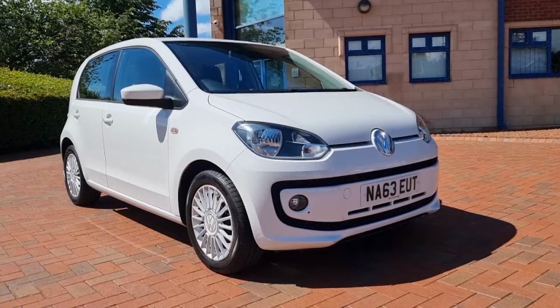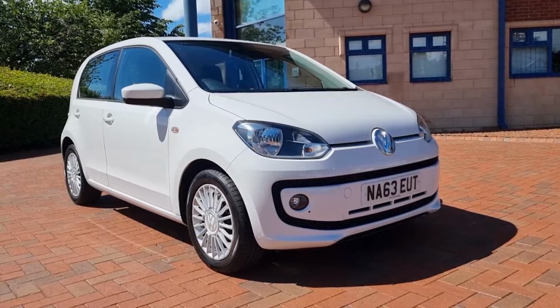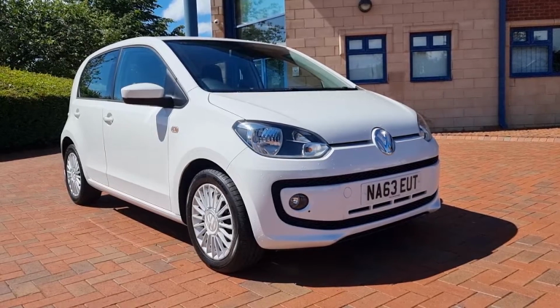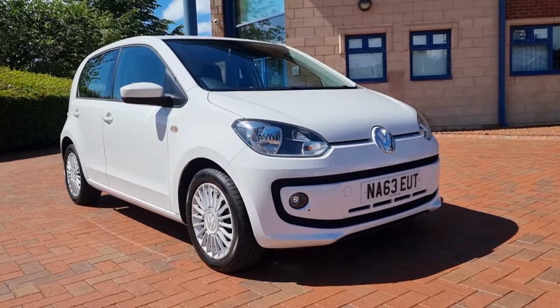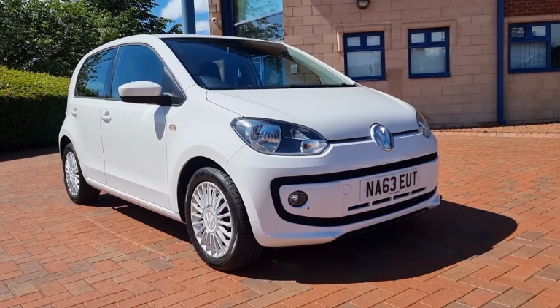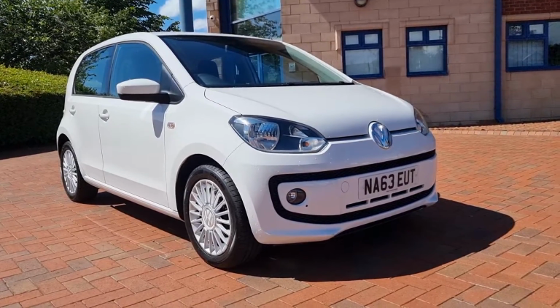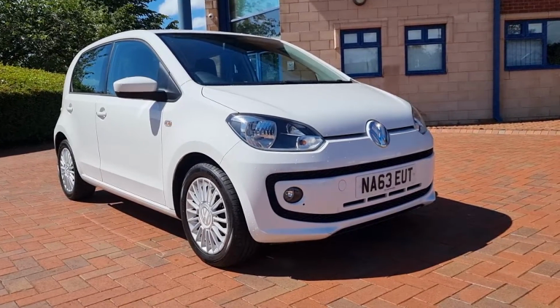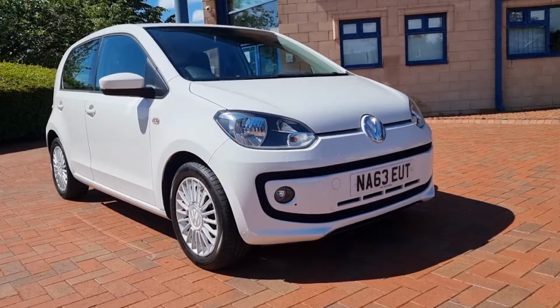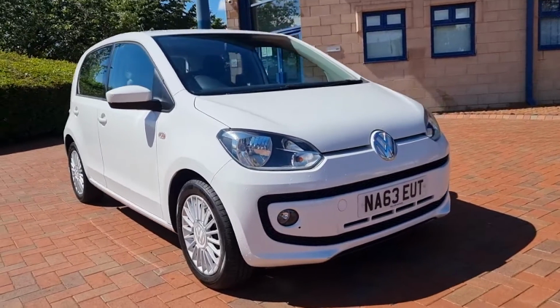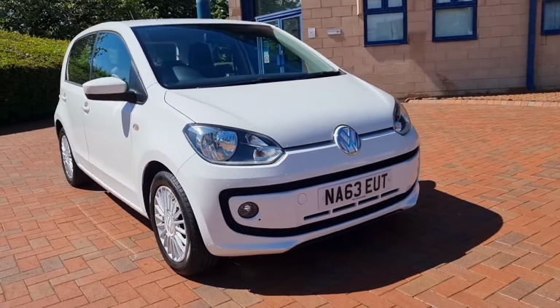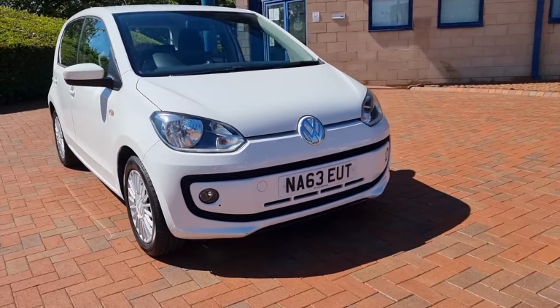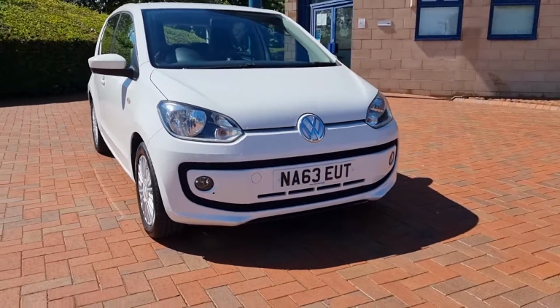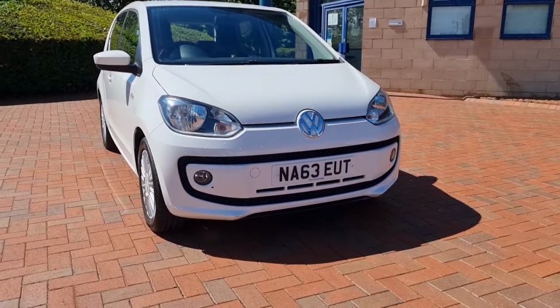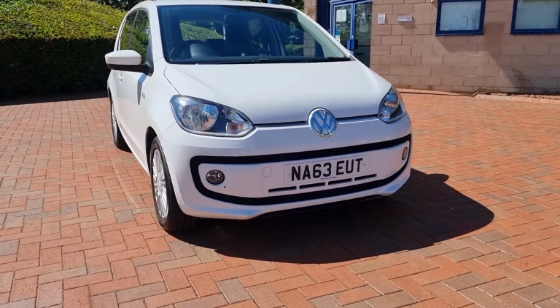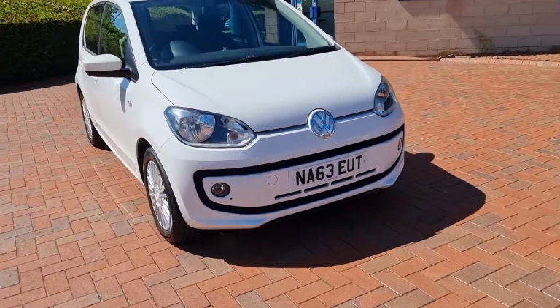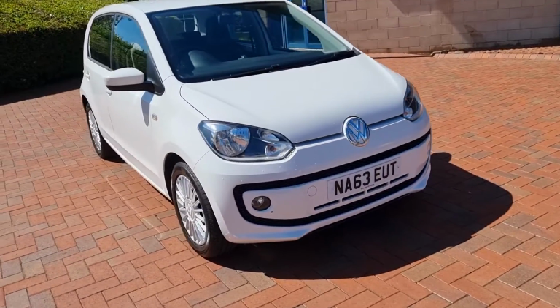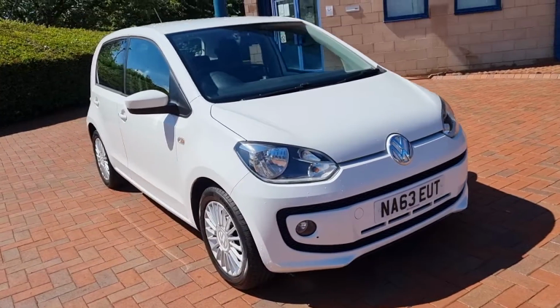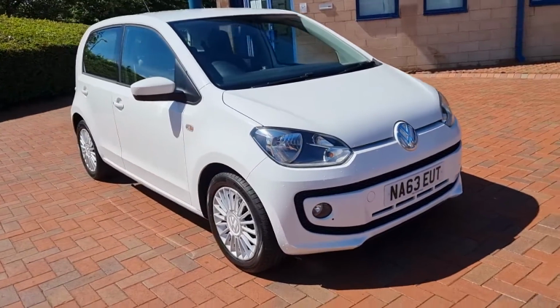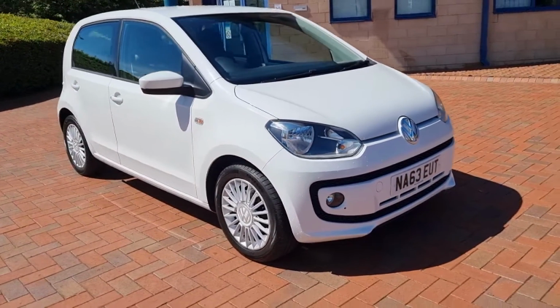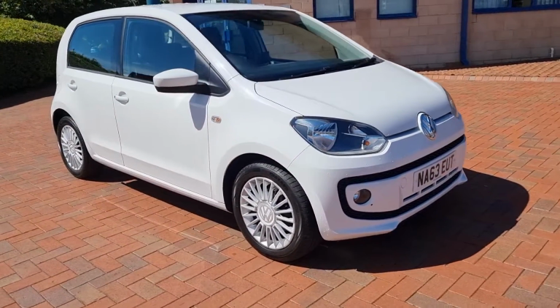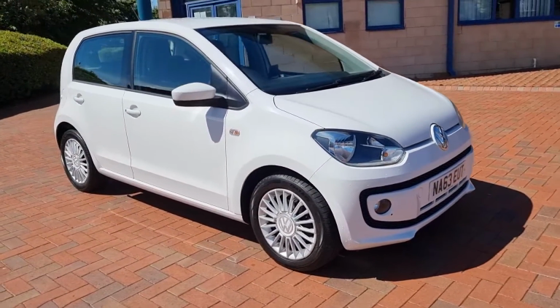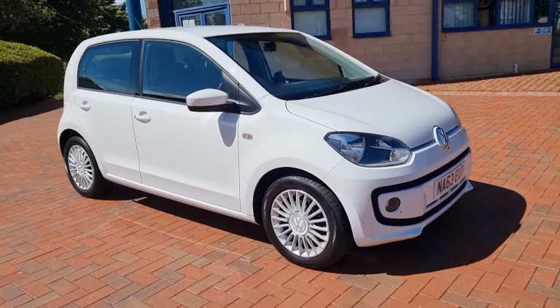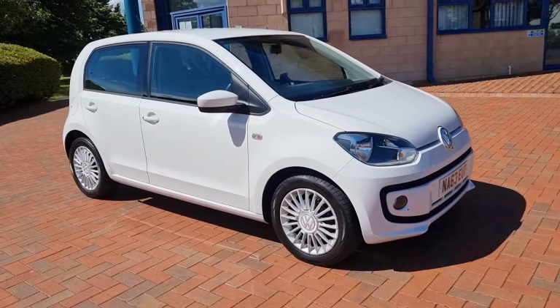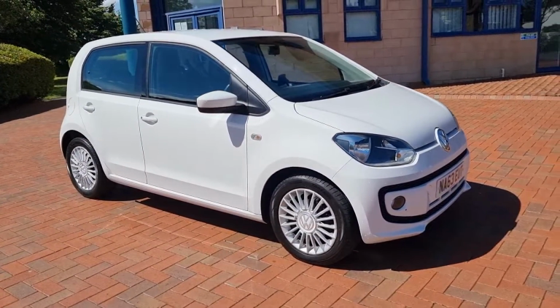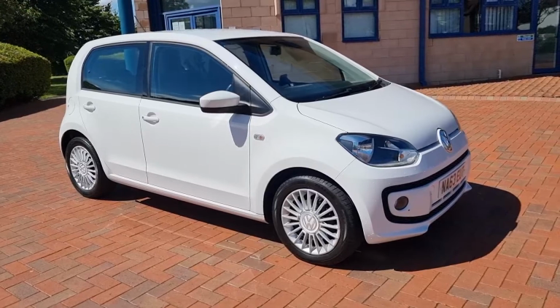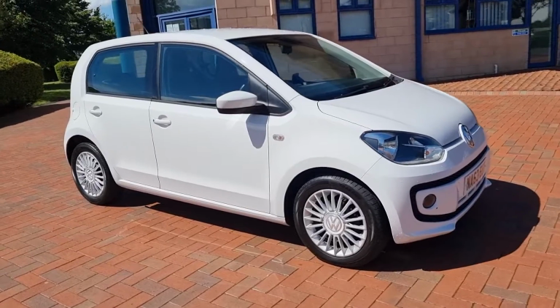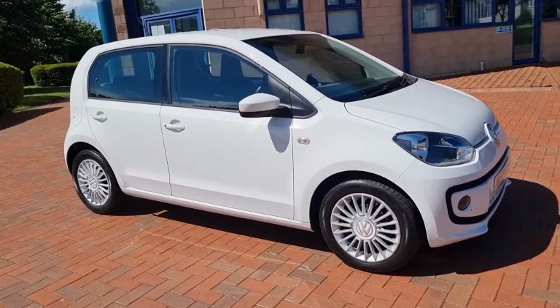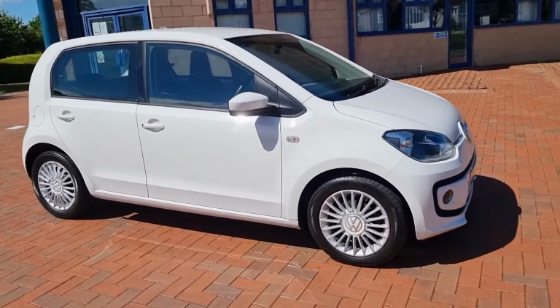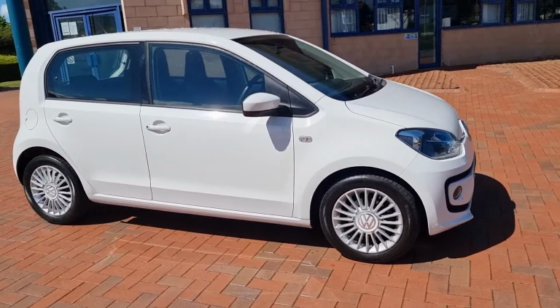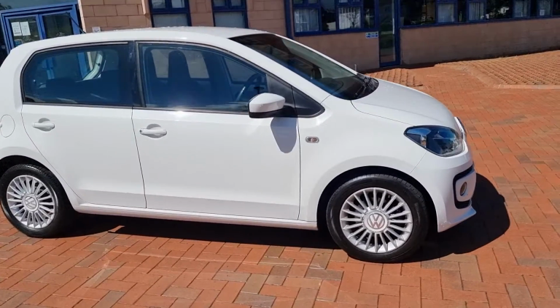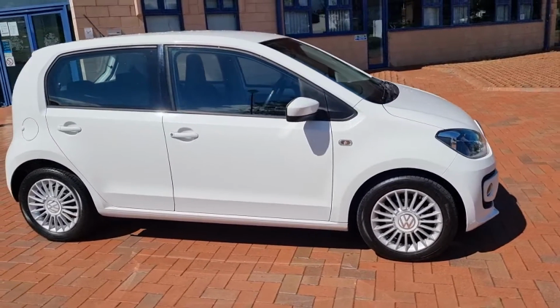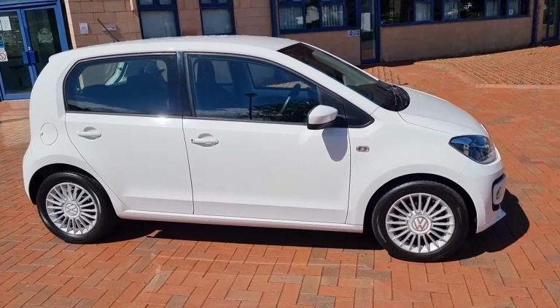Technology BlueMotion, little 1-litre petrol, finished in candy white — lovely colour for the car. It's a November 2013, little 5-door.